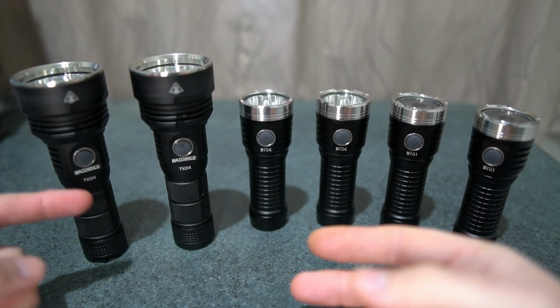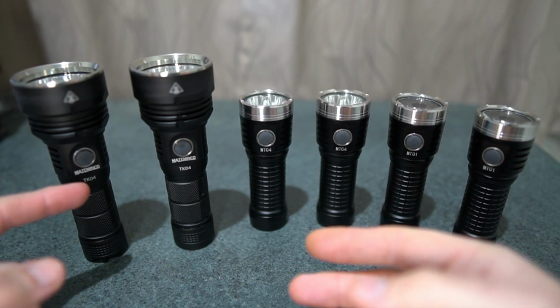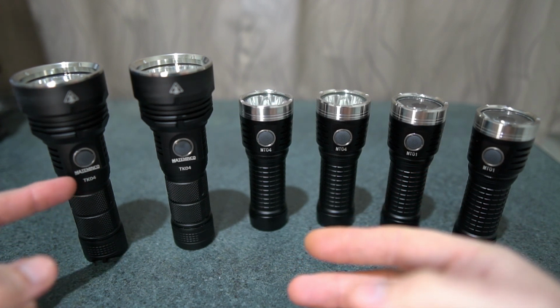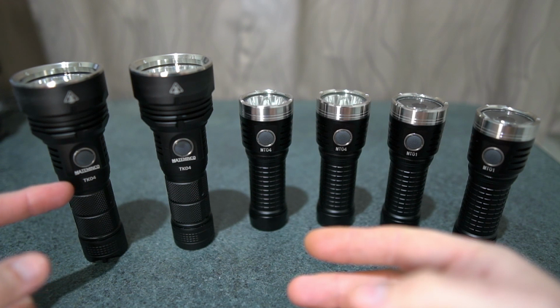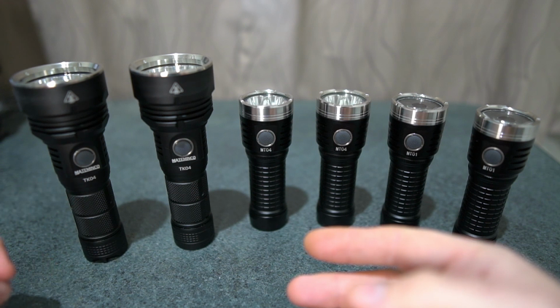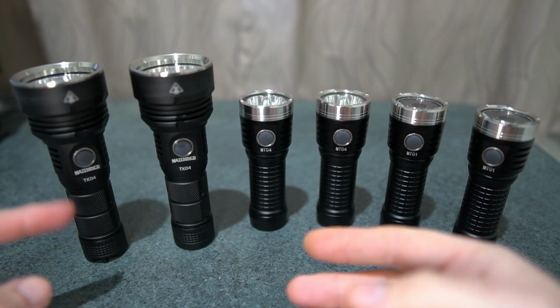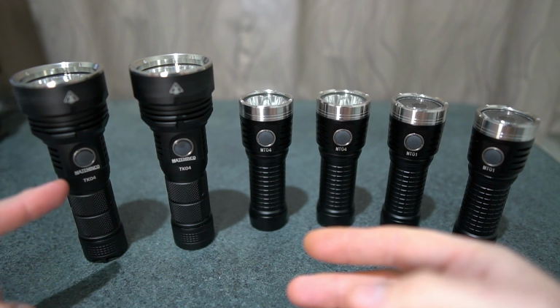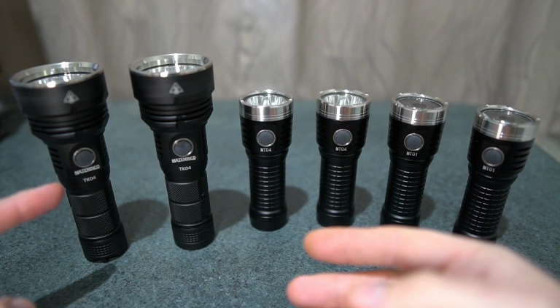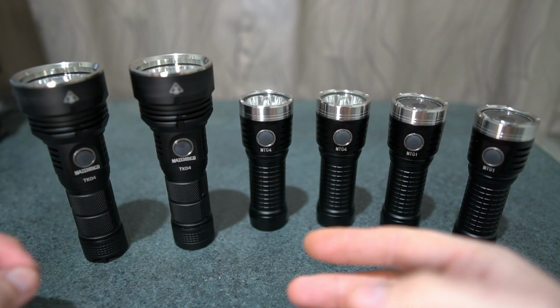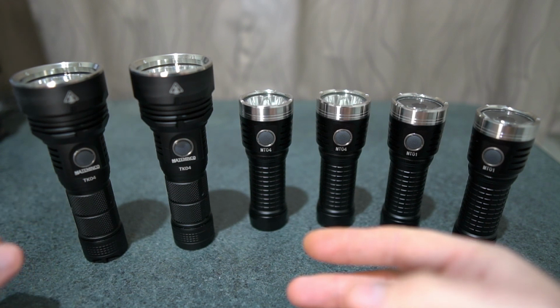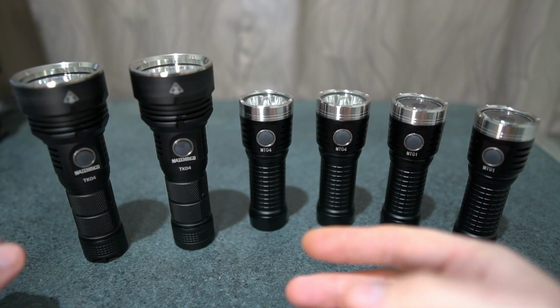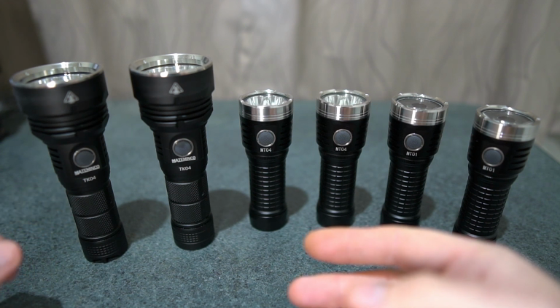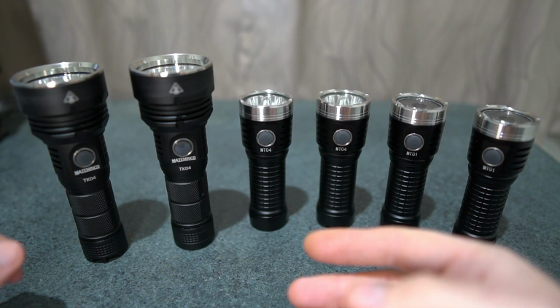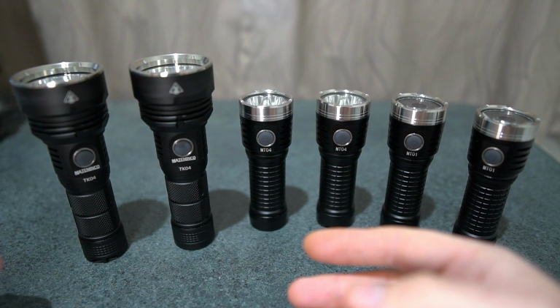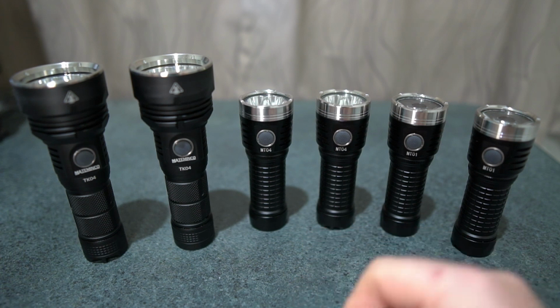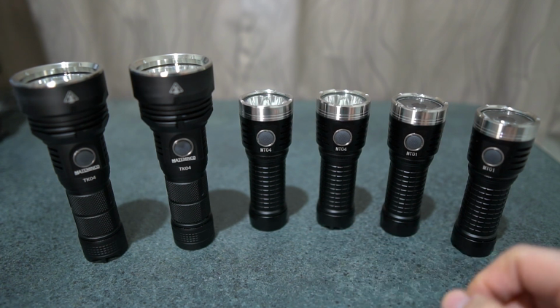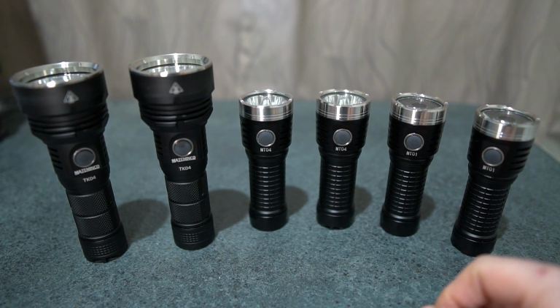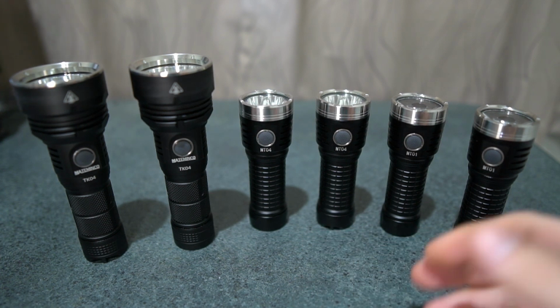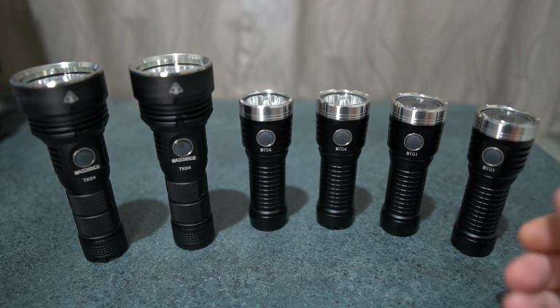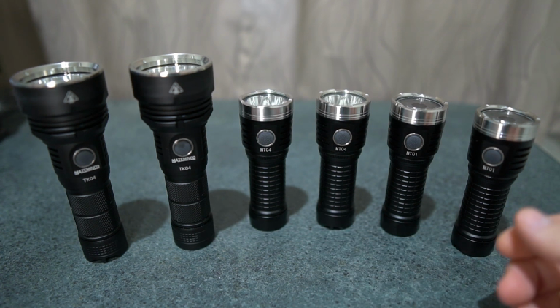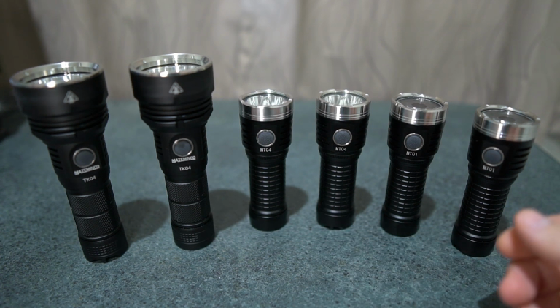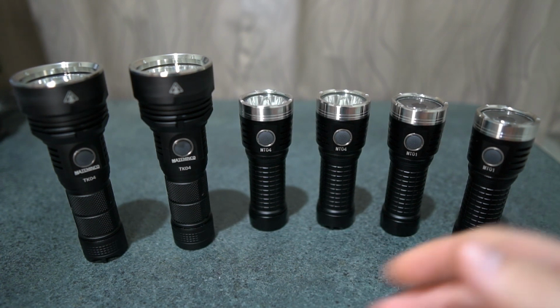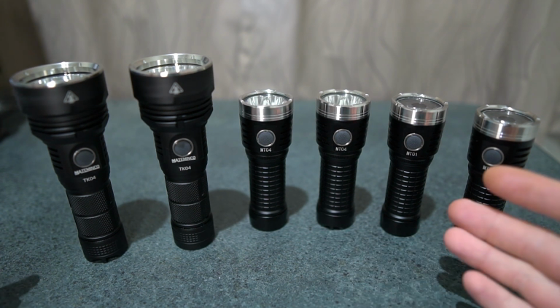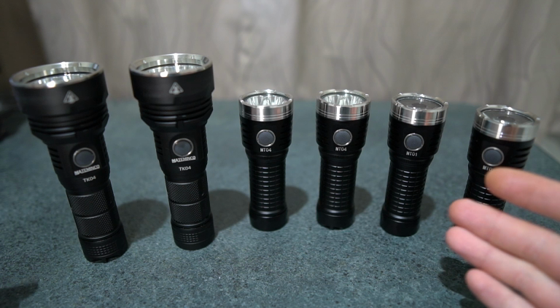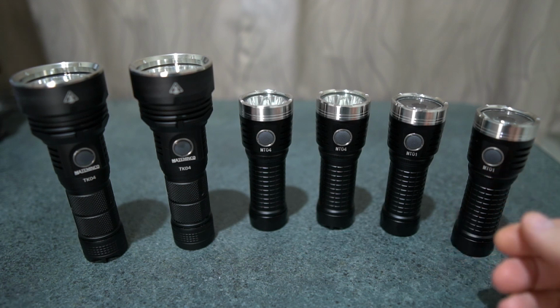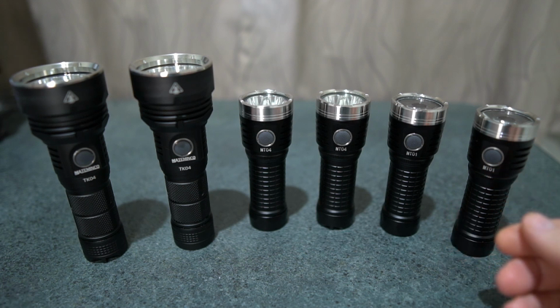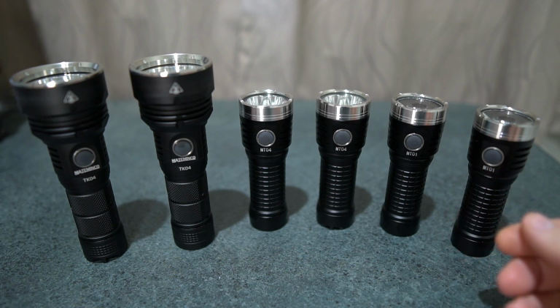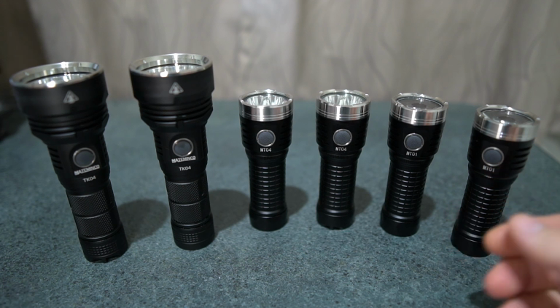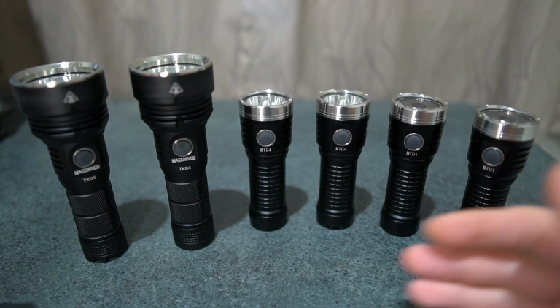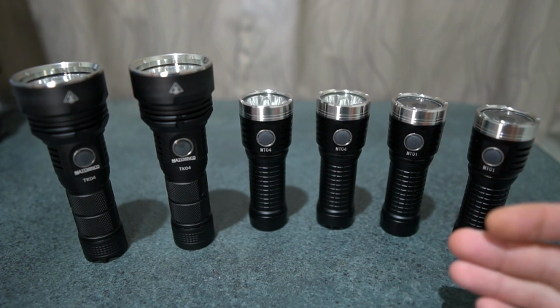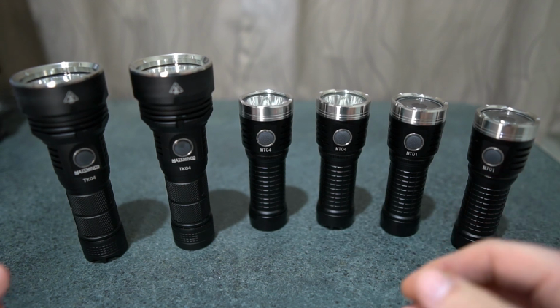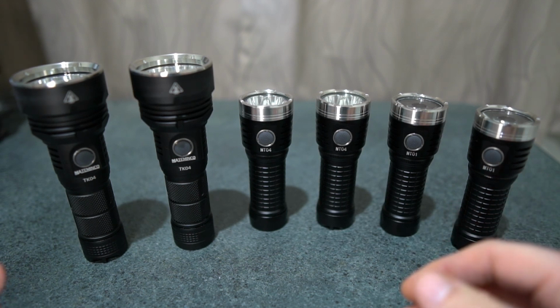As you can see, it's got the Mataminco branding on it because Mataminco are the manufacturer. Astrolux is just Banggood's brand — they rebrand models and sell them under their own range at Banggood.